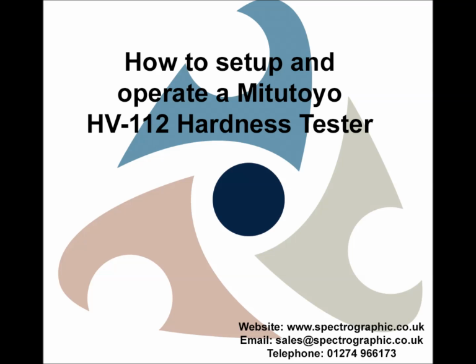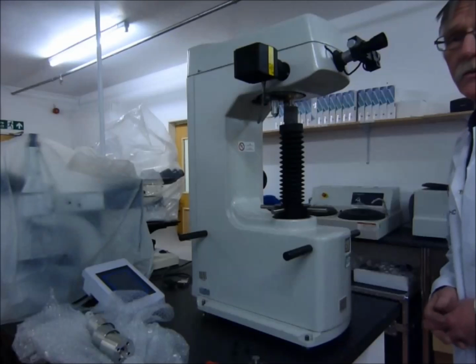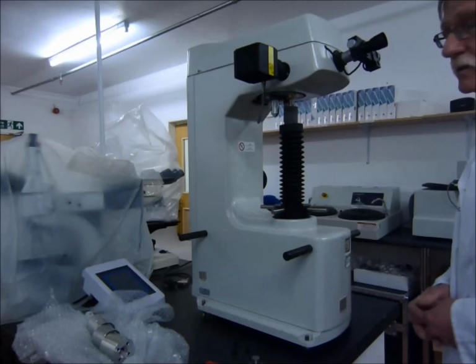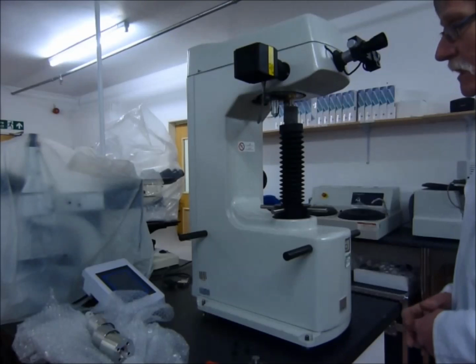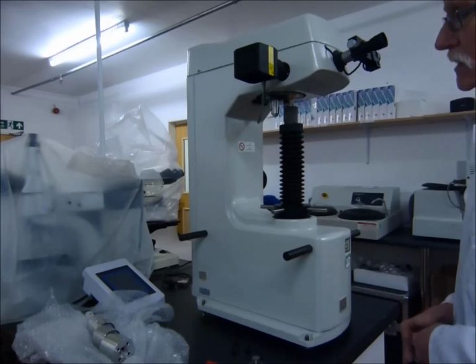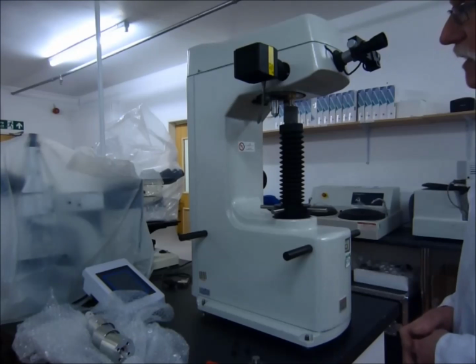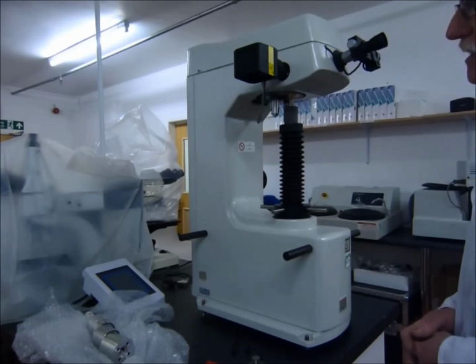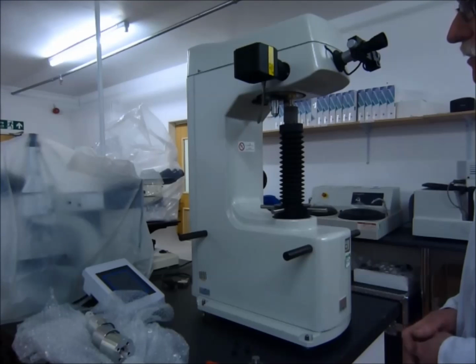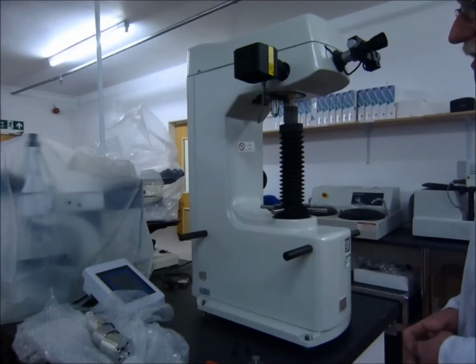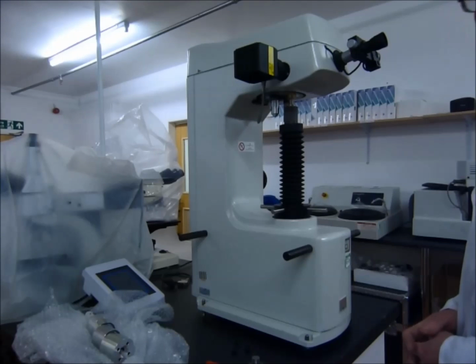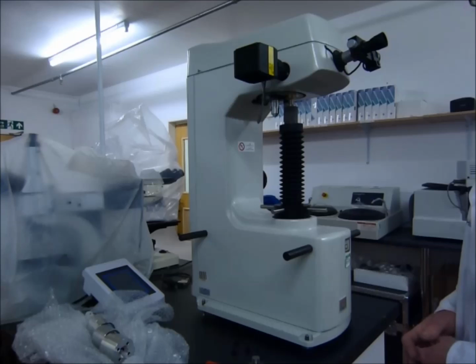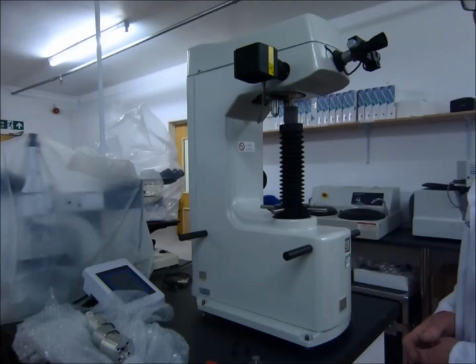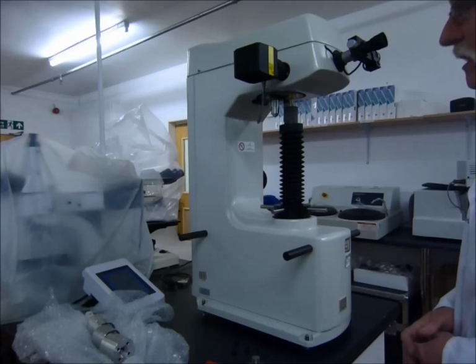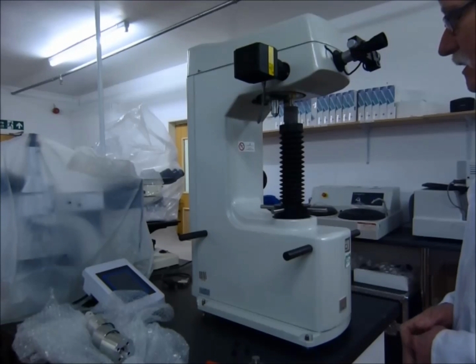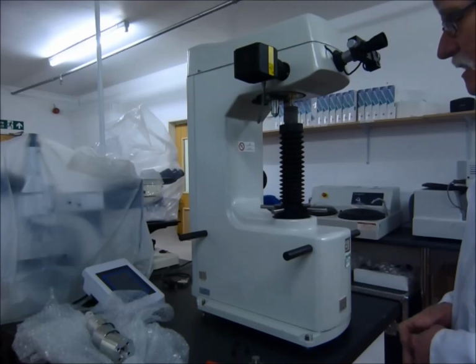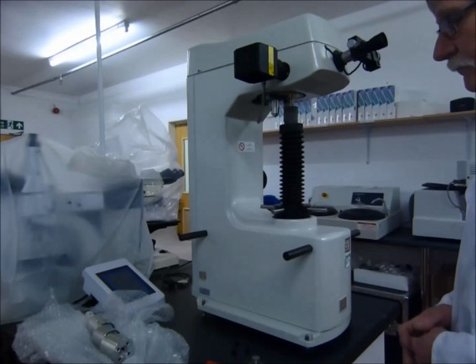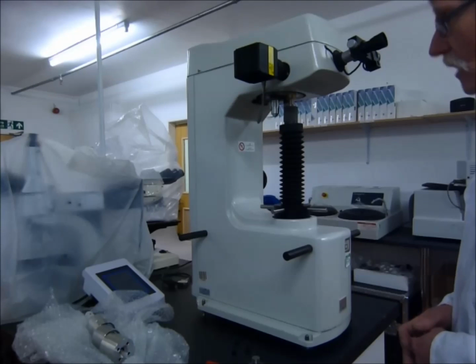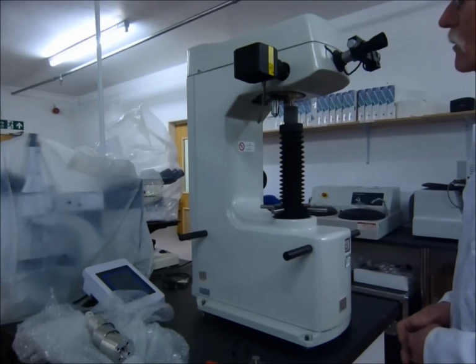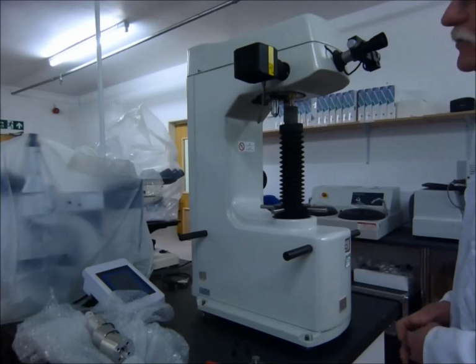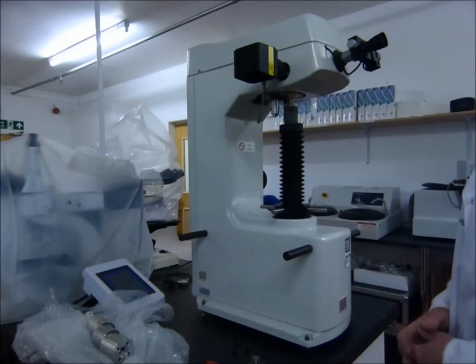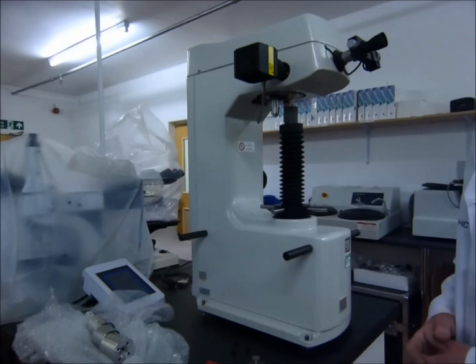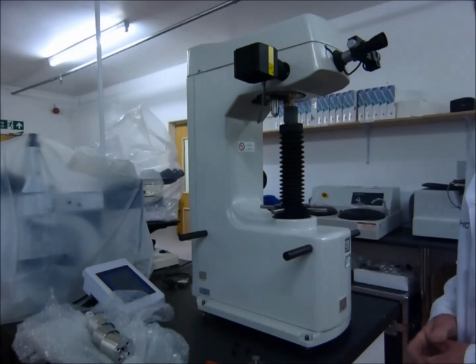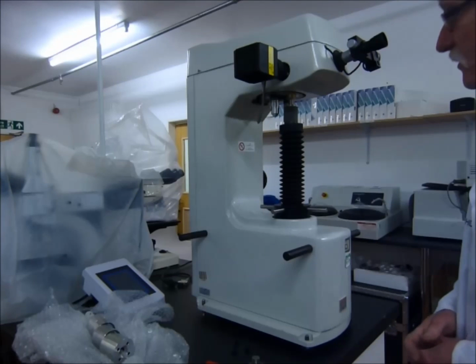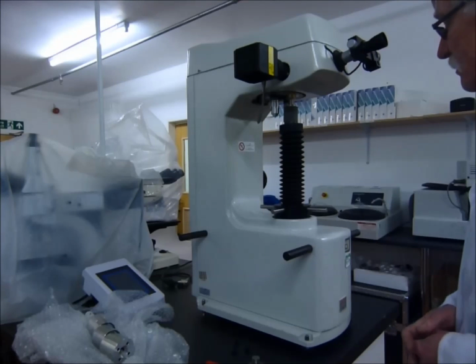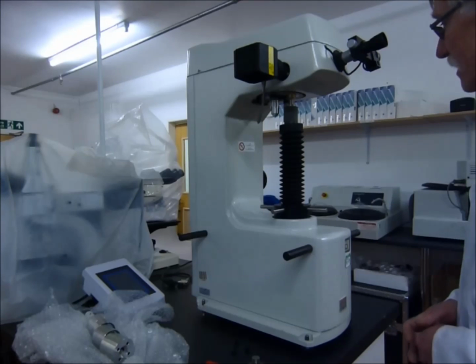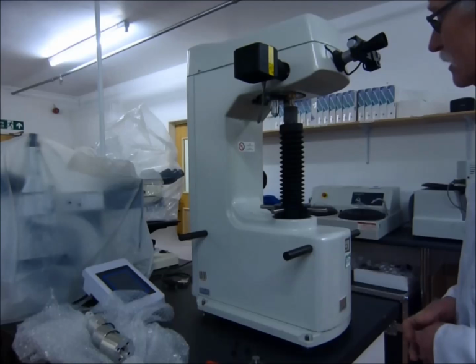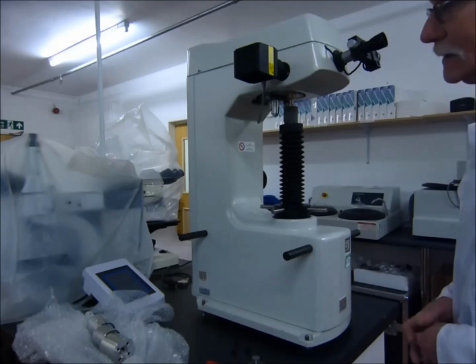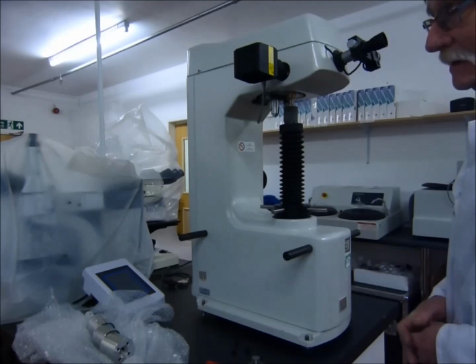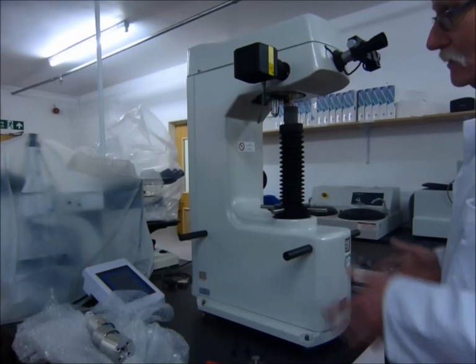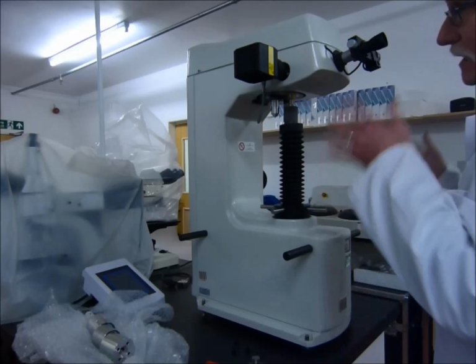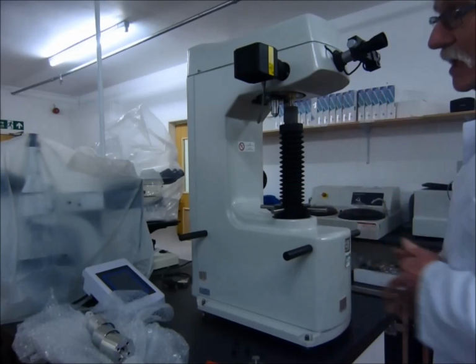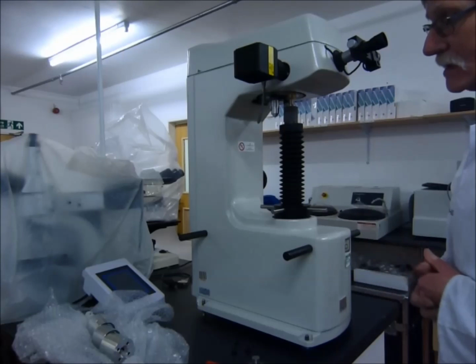Today we're going to be installing and setting up a Metatoyo HV Hardness Tester. Once you've removed the Hardness Tester out of the packaging, it will basically look like this.